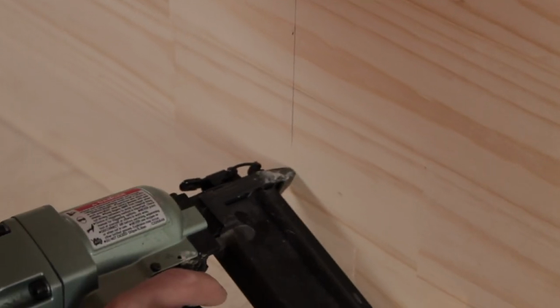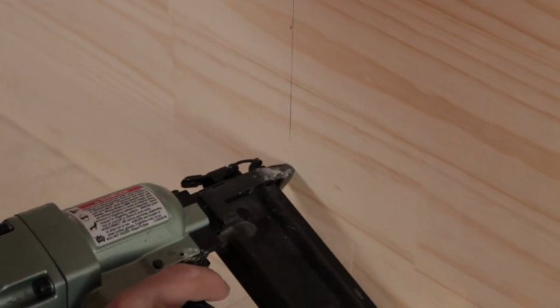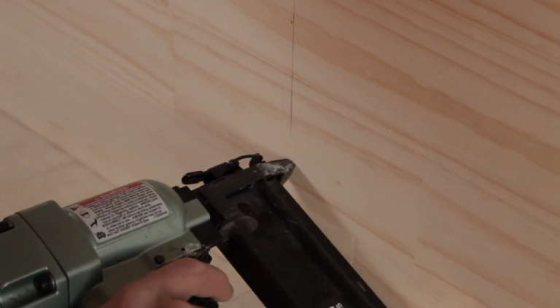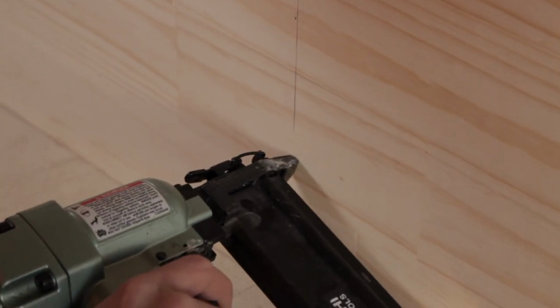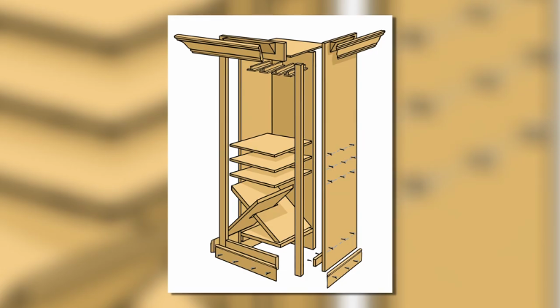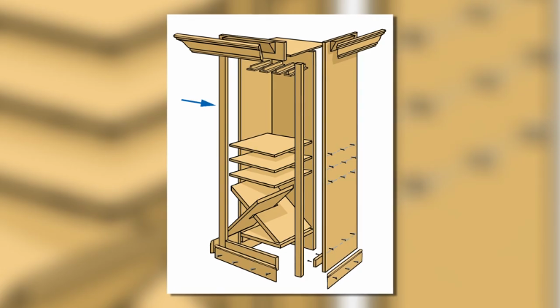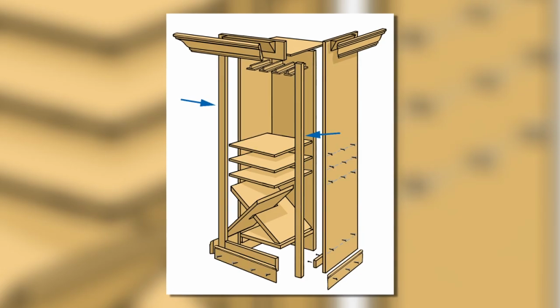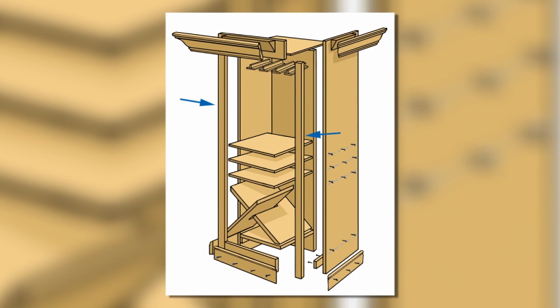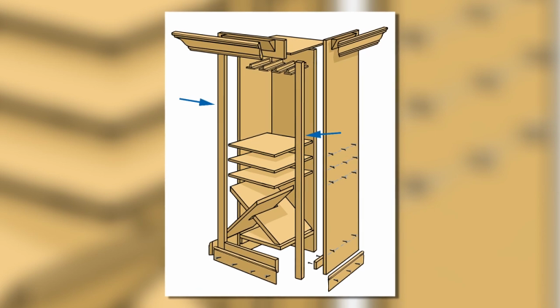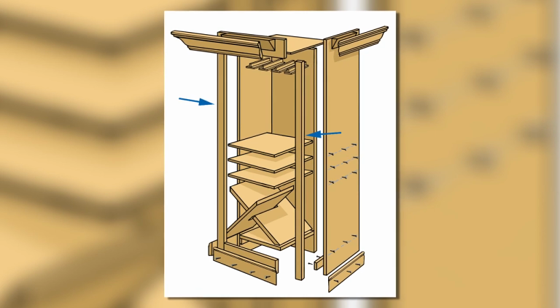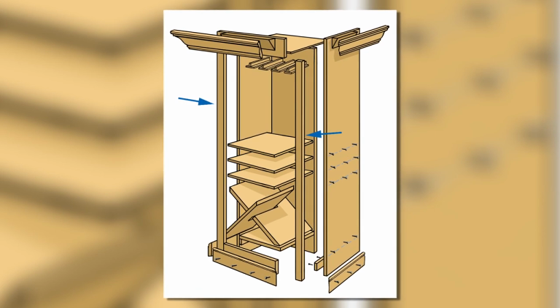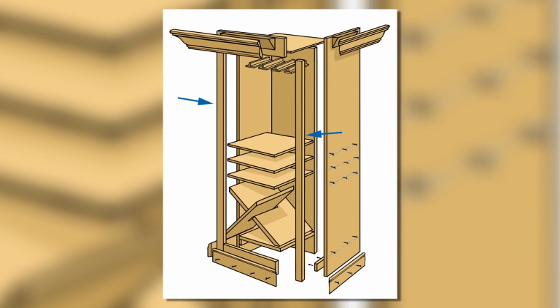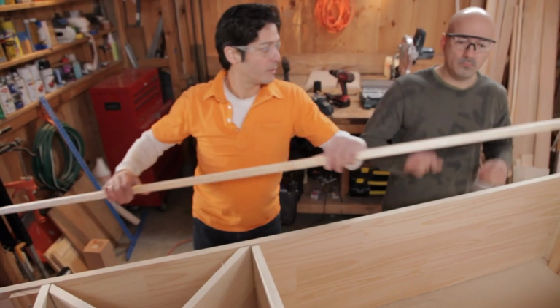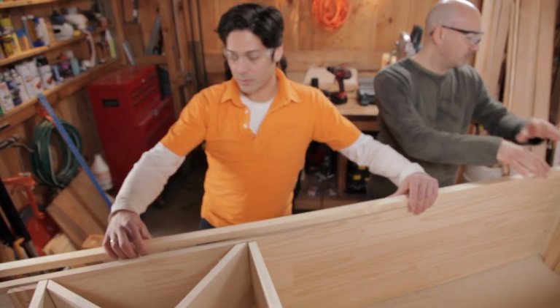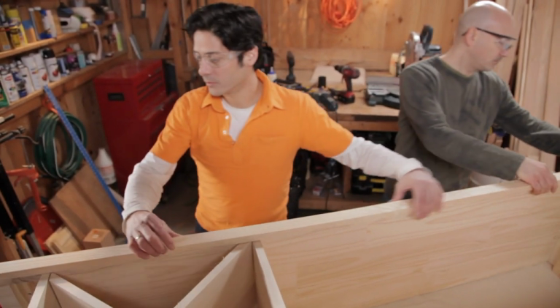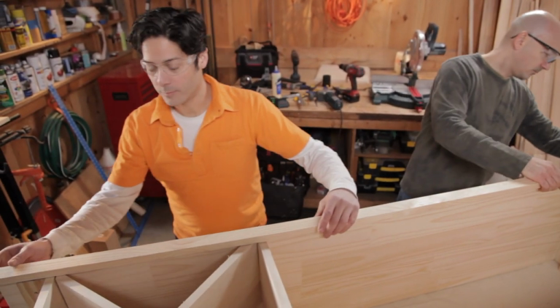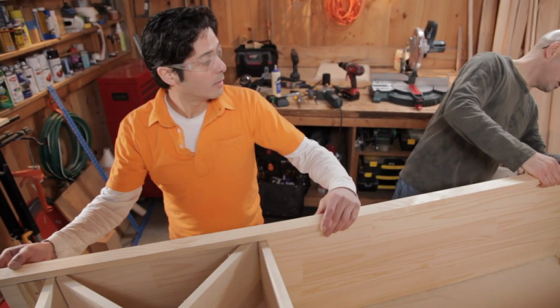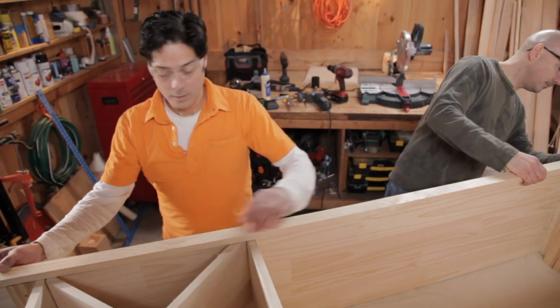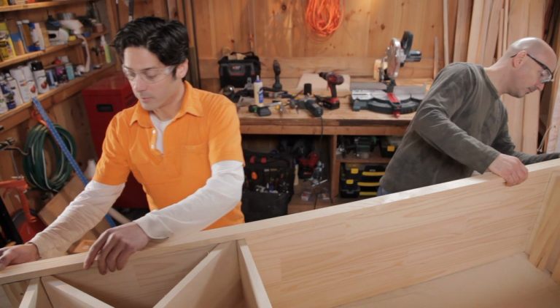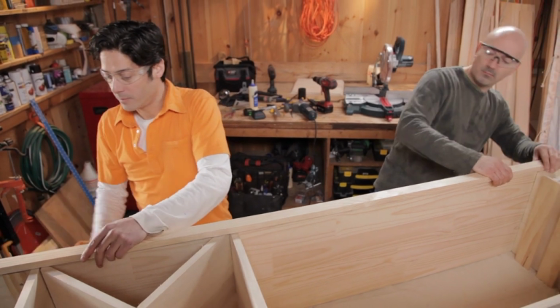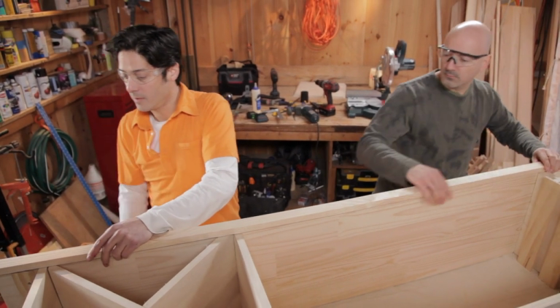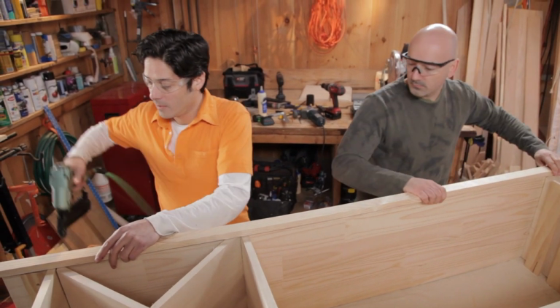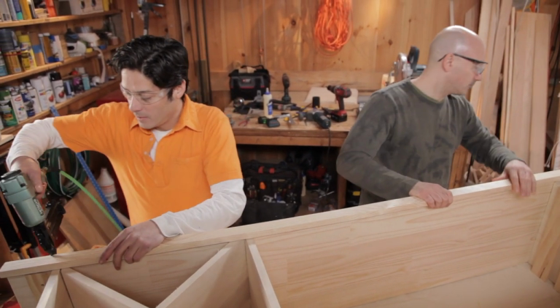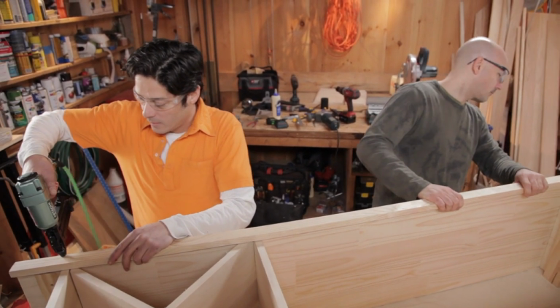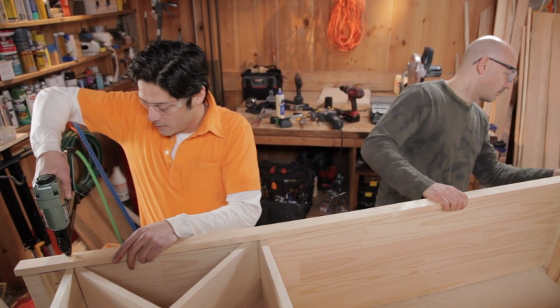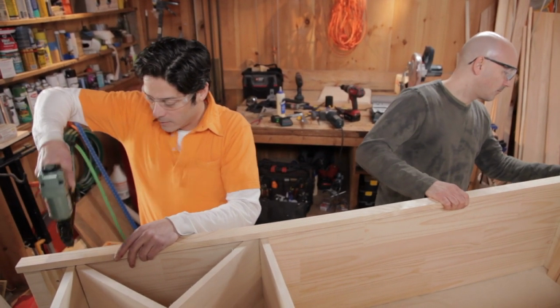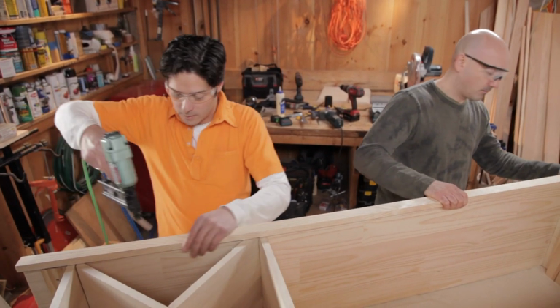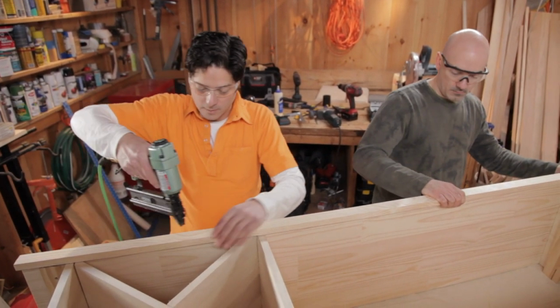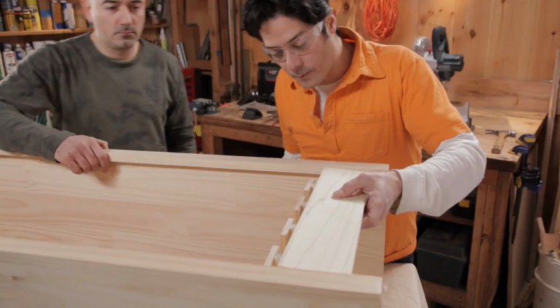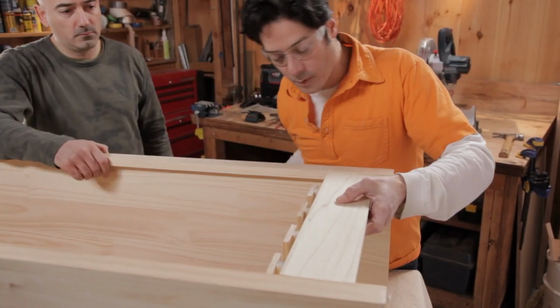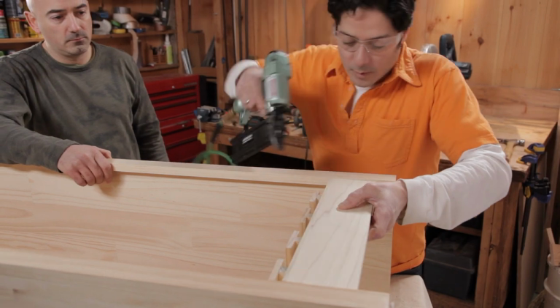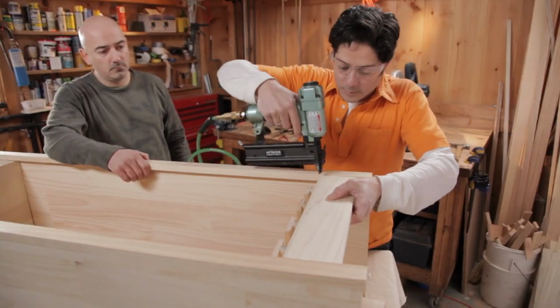To give the hutch a finished look, you'll add a face frame over the exposed edges of the box. Measure and cut the pieces to length on your miter saw. Set the stiles in place flush with the sides of the hutch, nail them in place, and then install the rails between them.